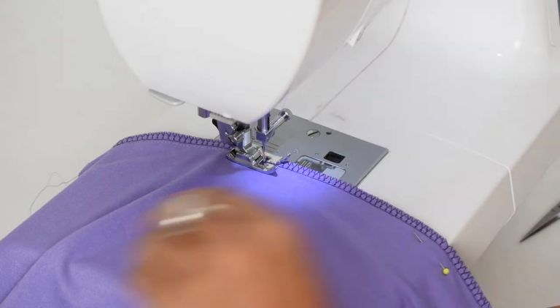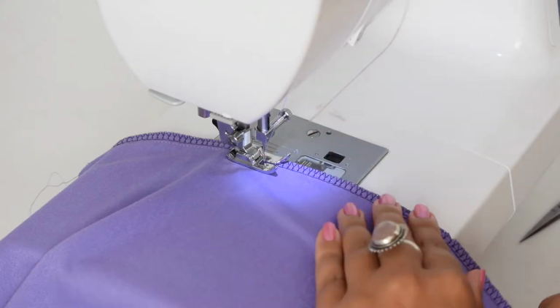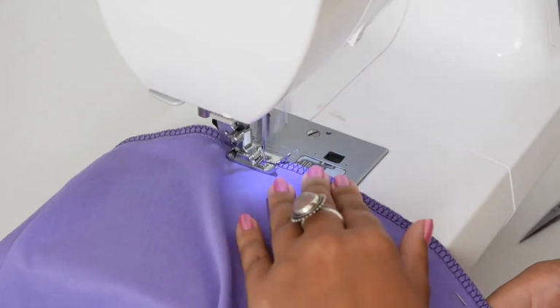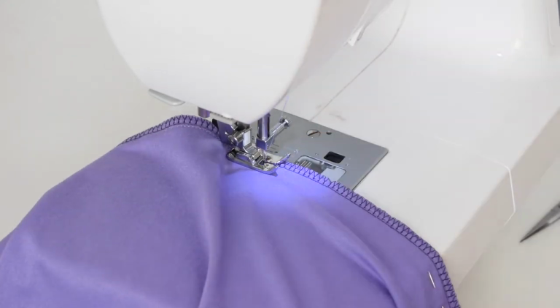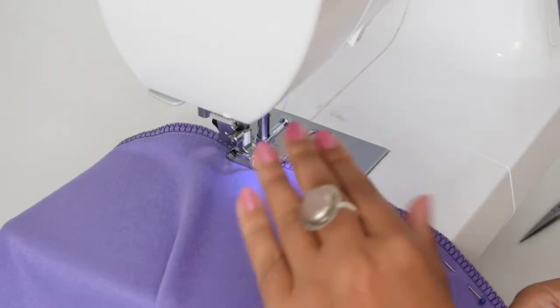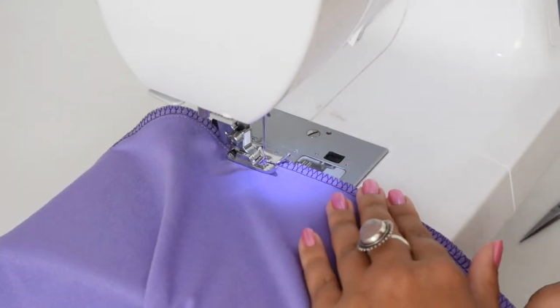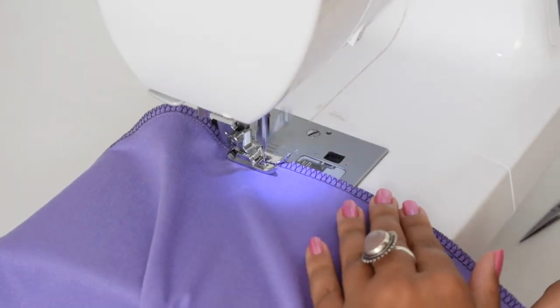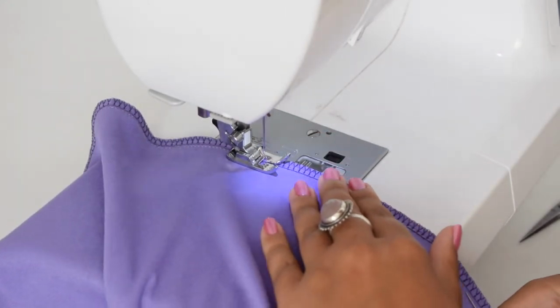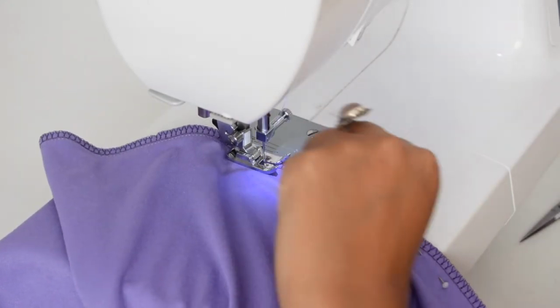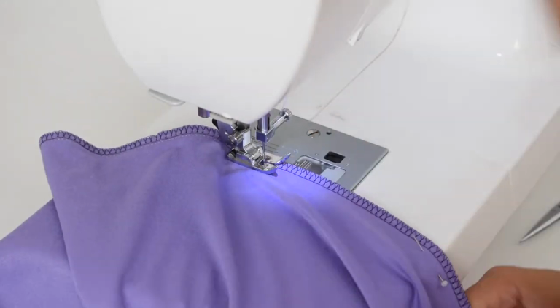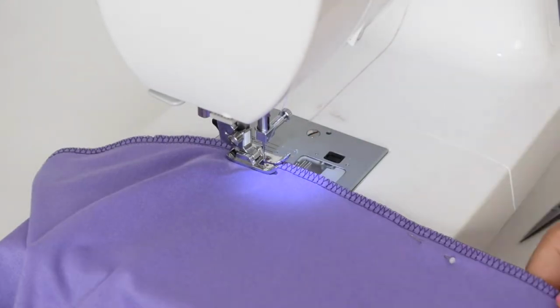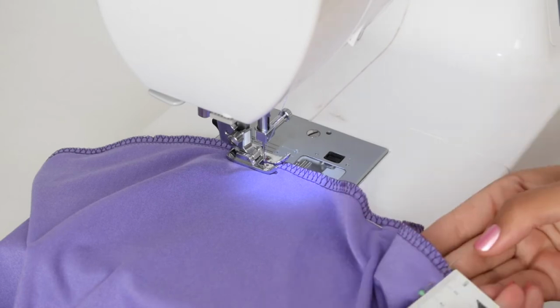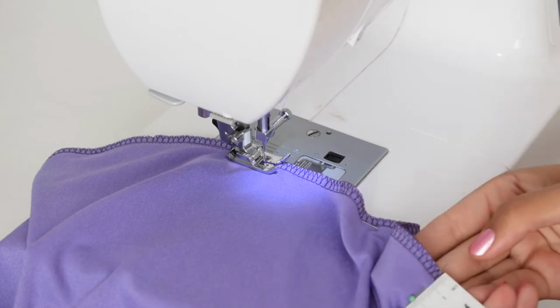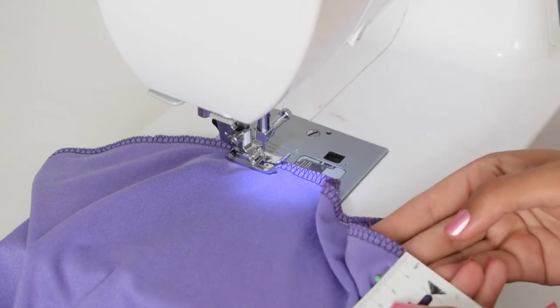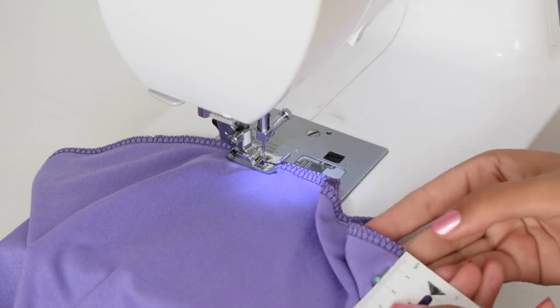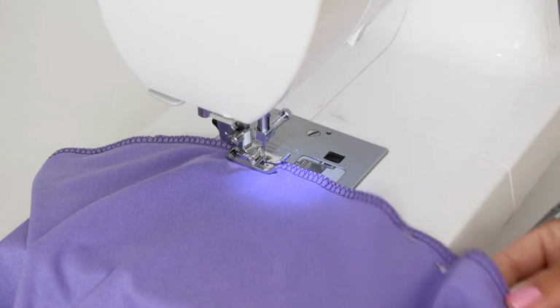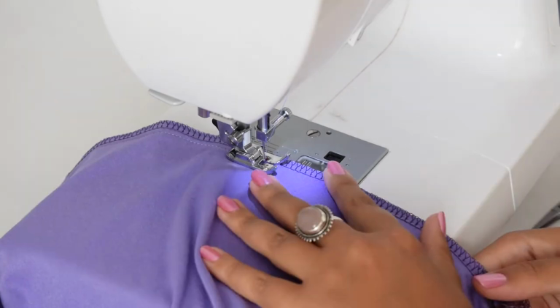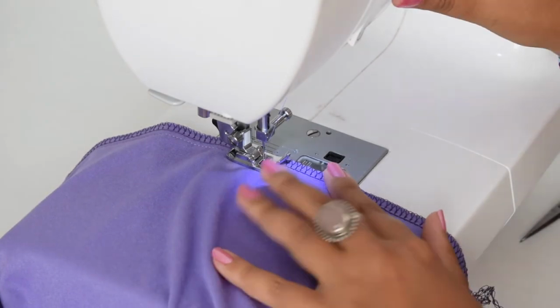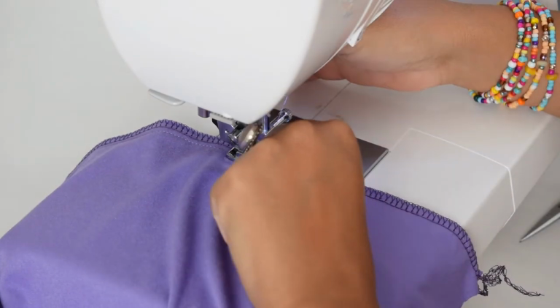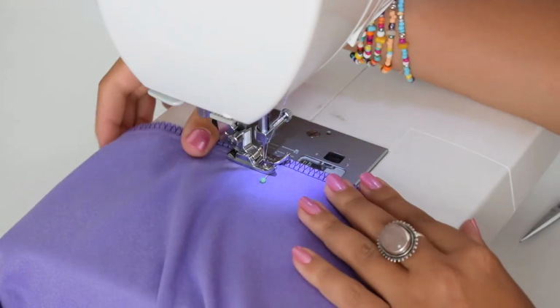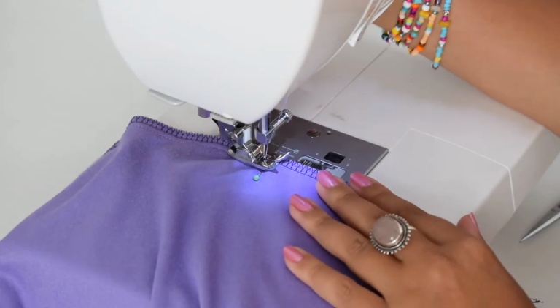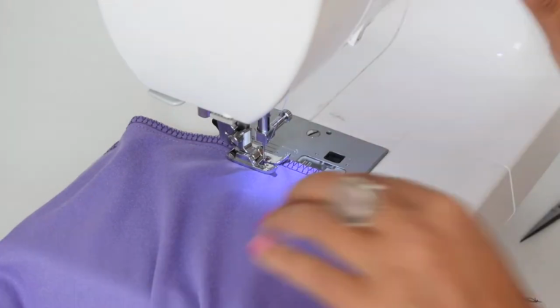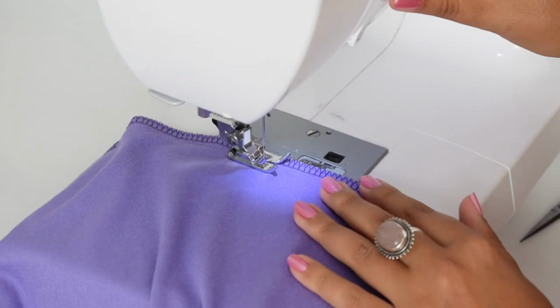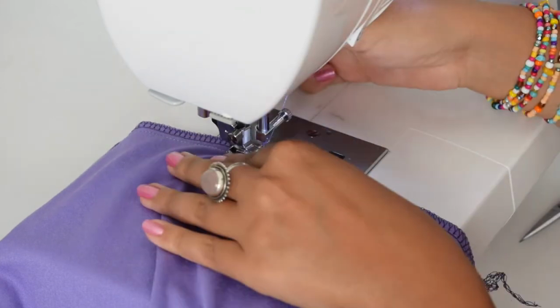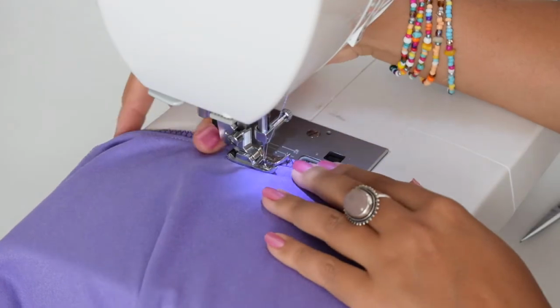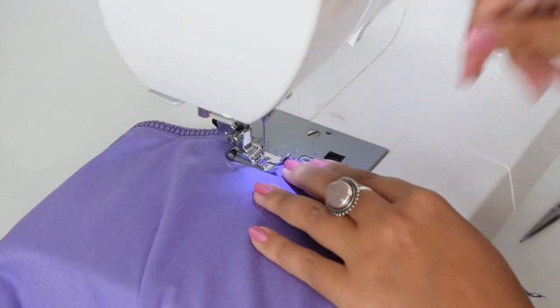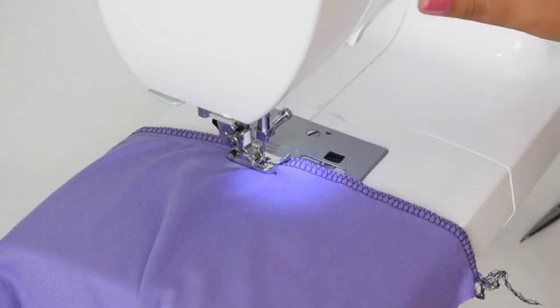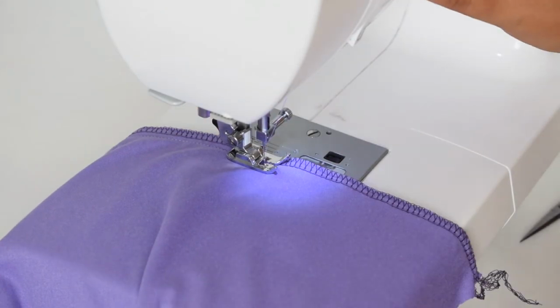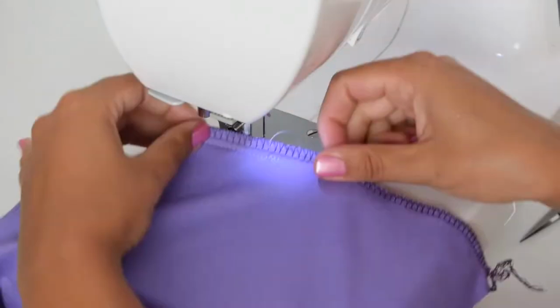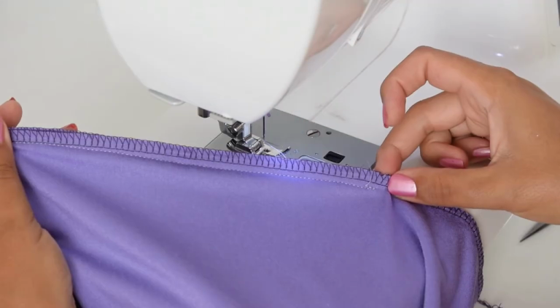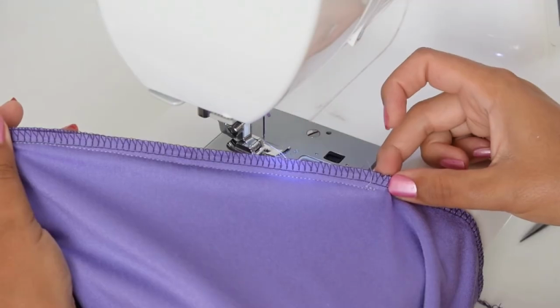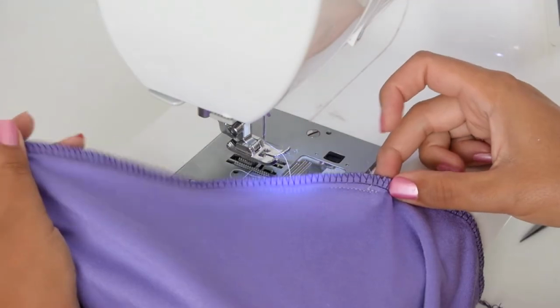When you have covered a little over half the distance, you can slowly start increasing the seam allowance to 1 cm. When you have reached the diagonal needle, the distance to the edge should be 1 cm. At the end, lock the seam.